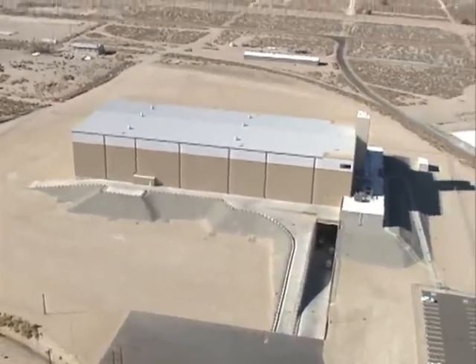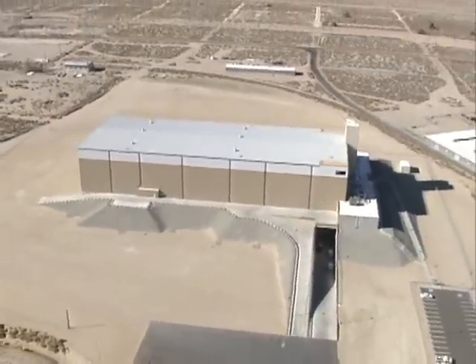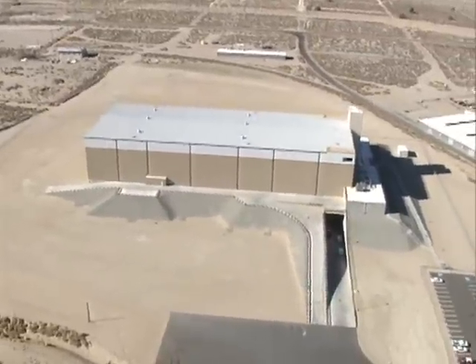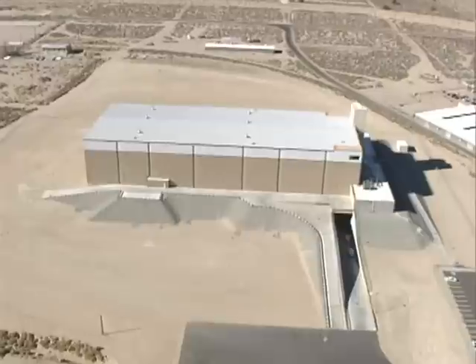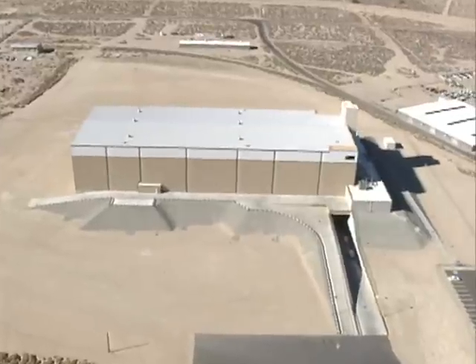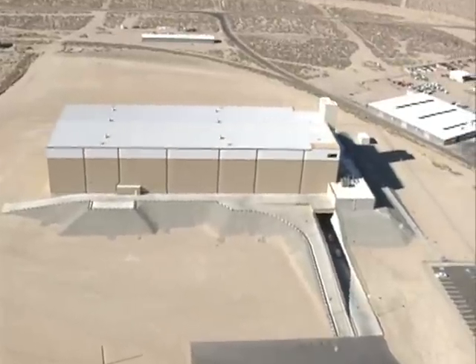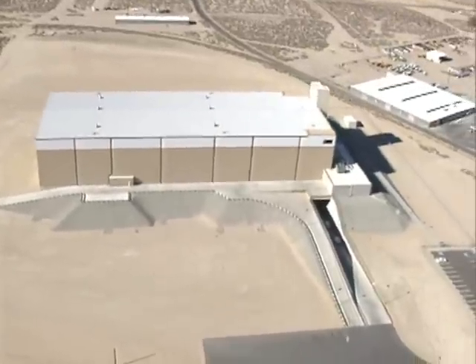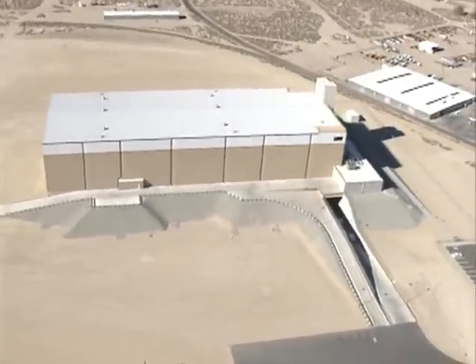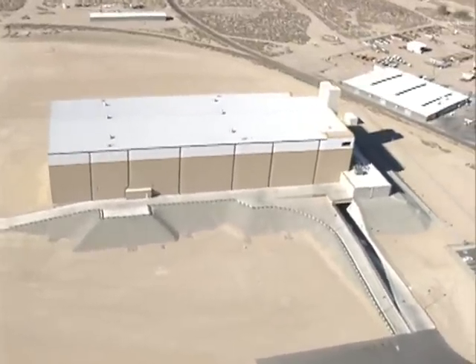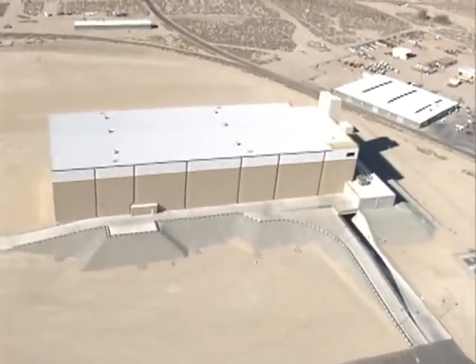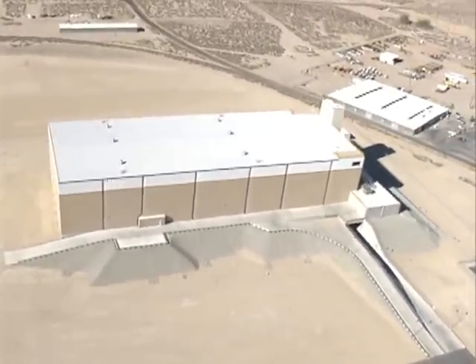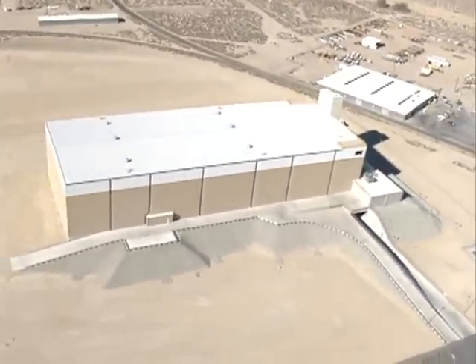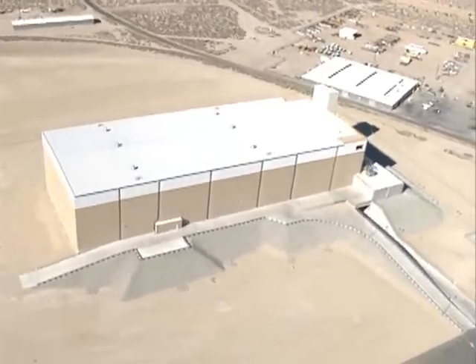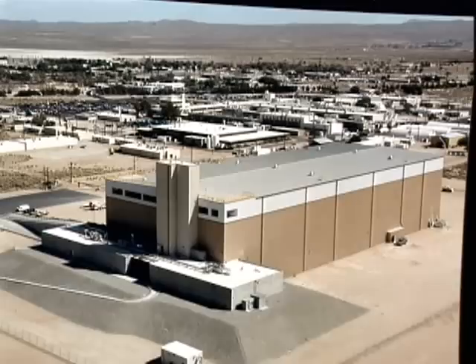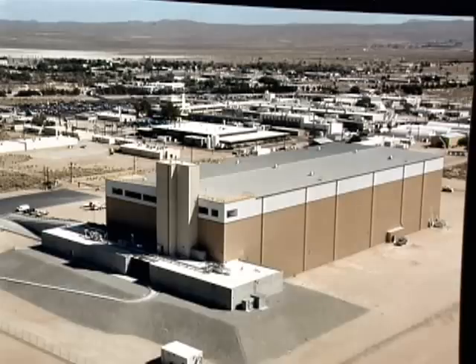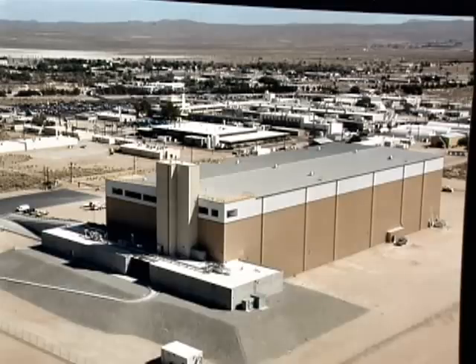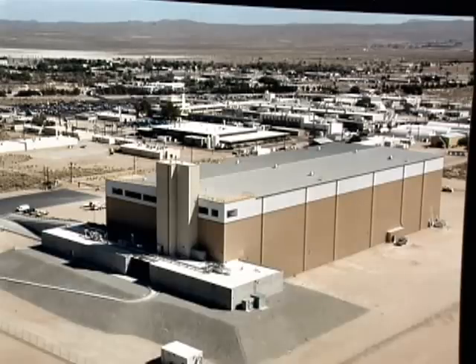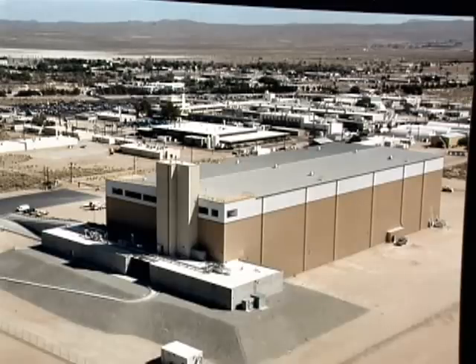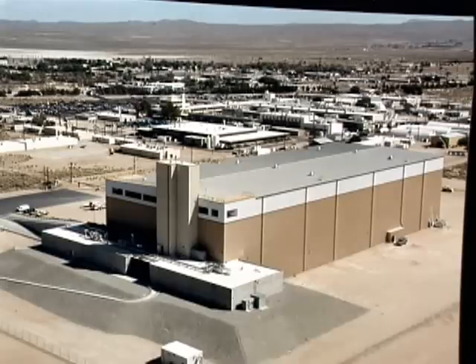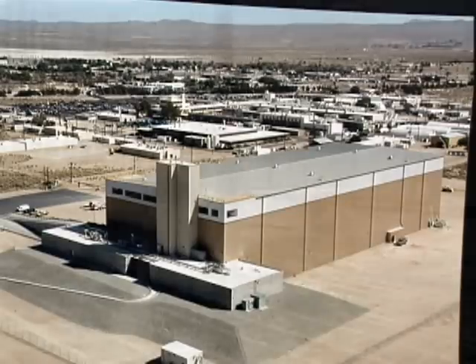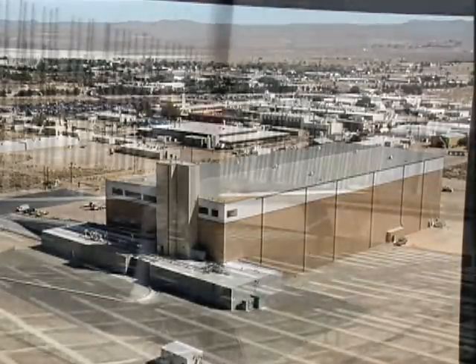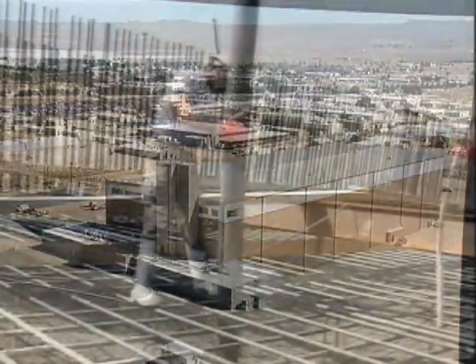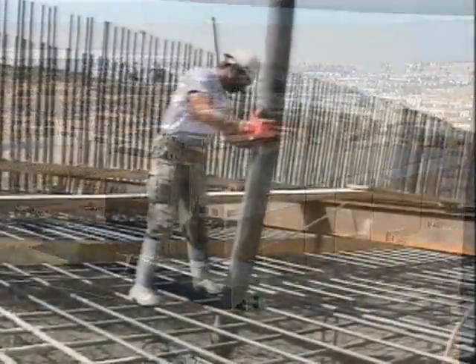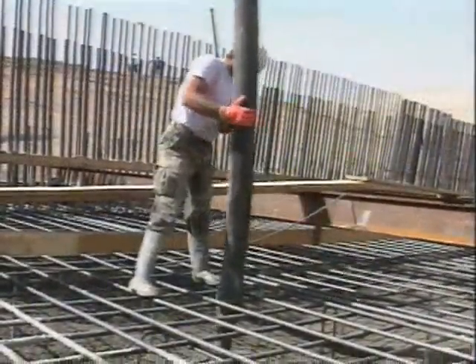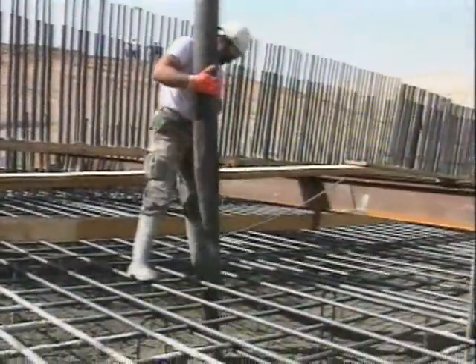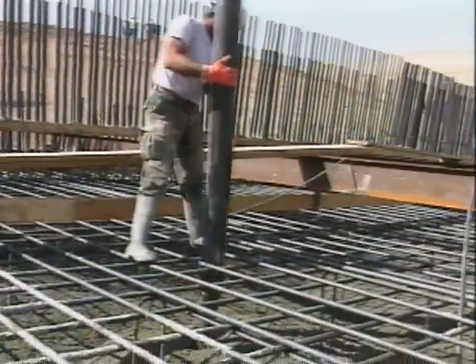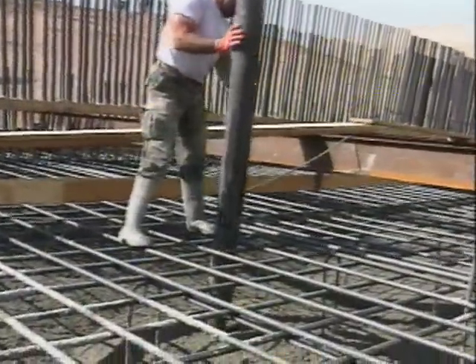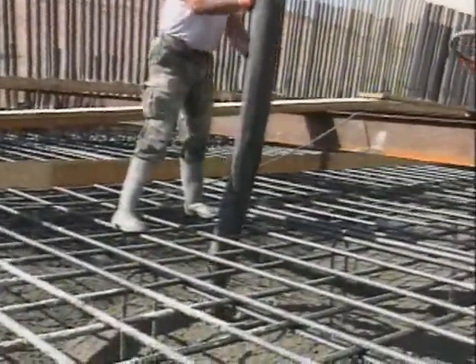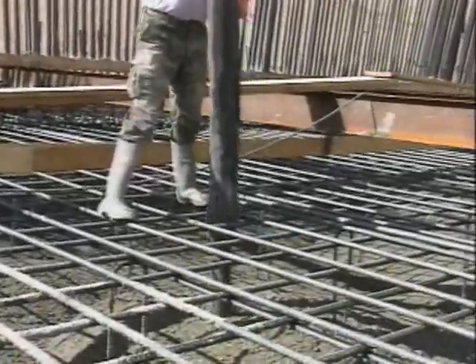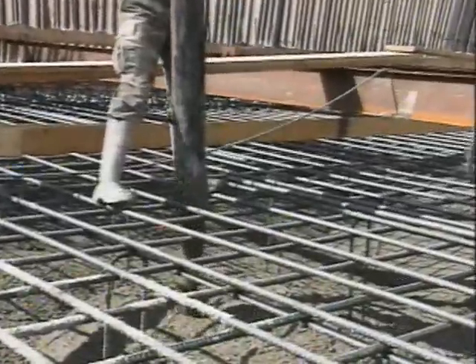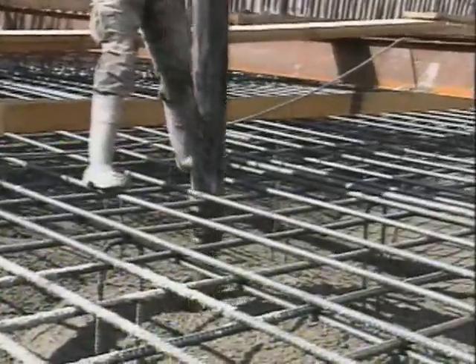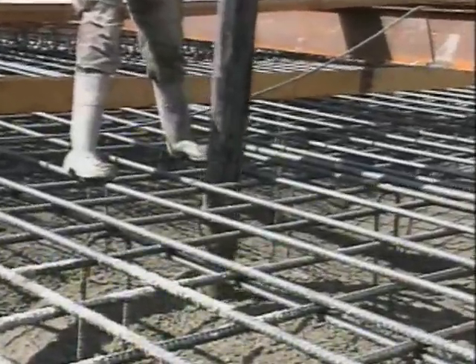MESA looks like a big metal box: 405 feet long, 150 feet wide, 90 feet high, built with 4,000 tons of steel and 17,000 cubic yards of concrete.